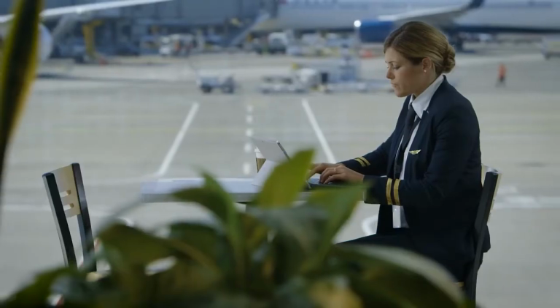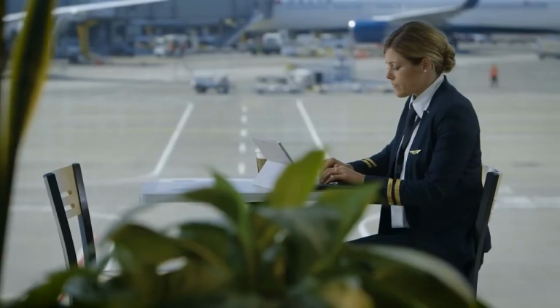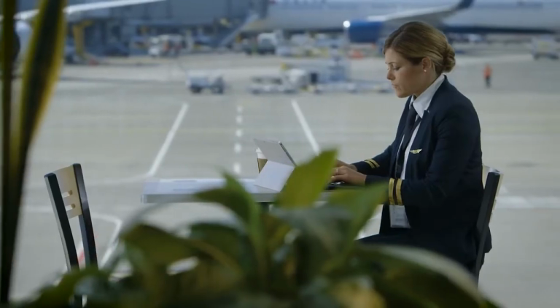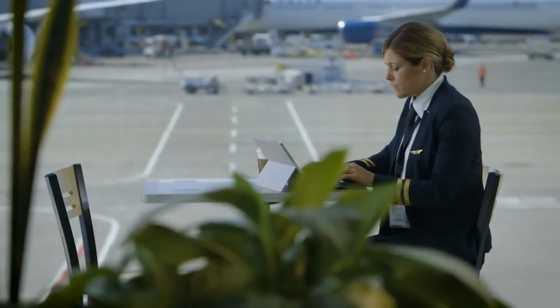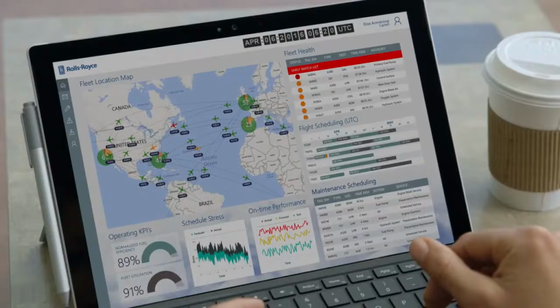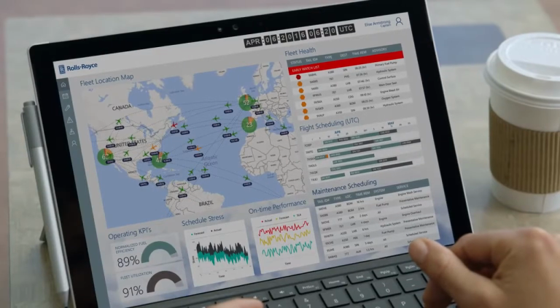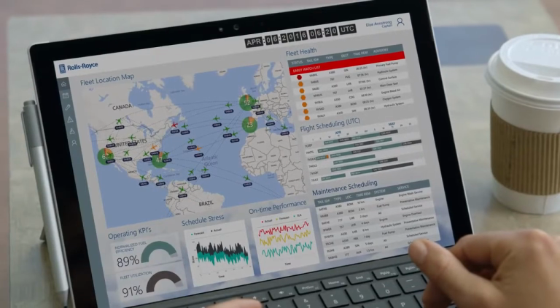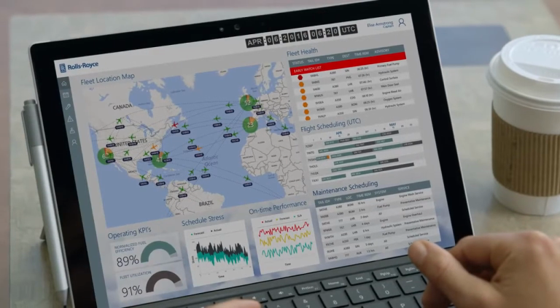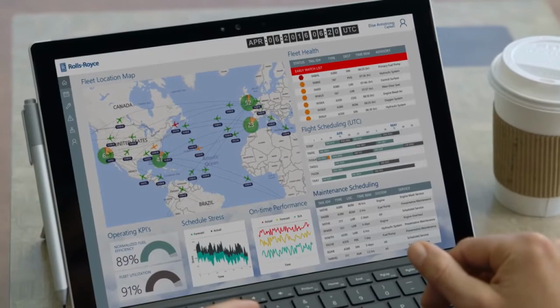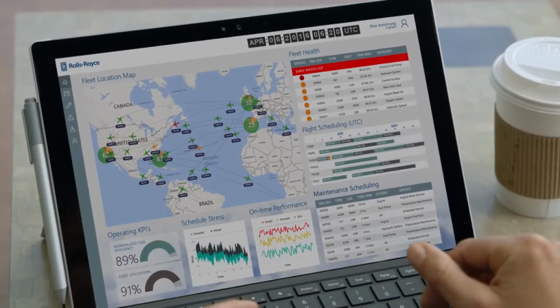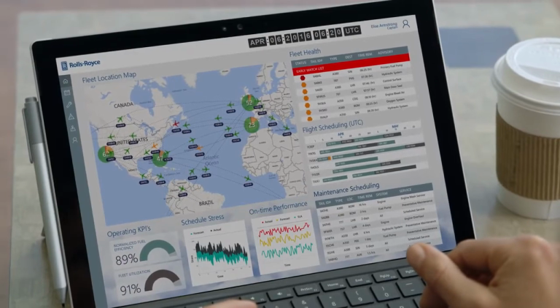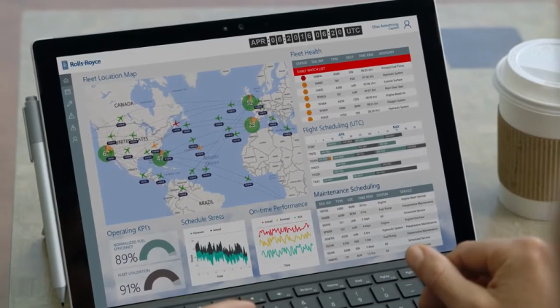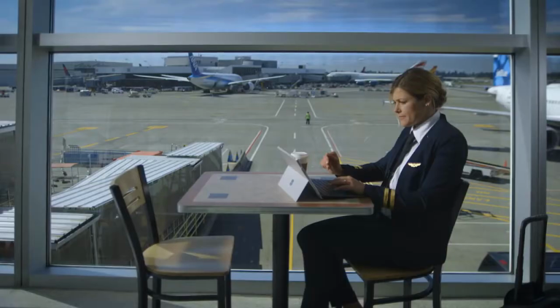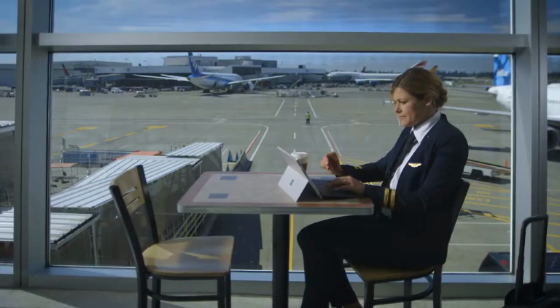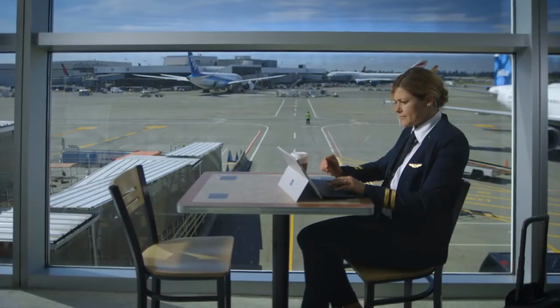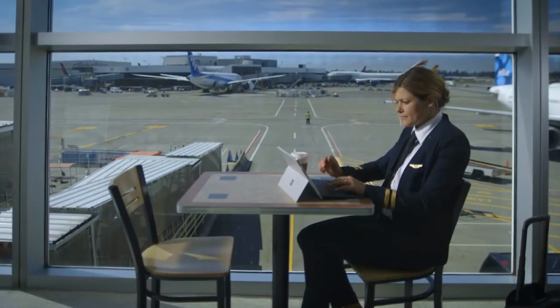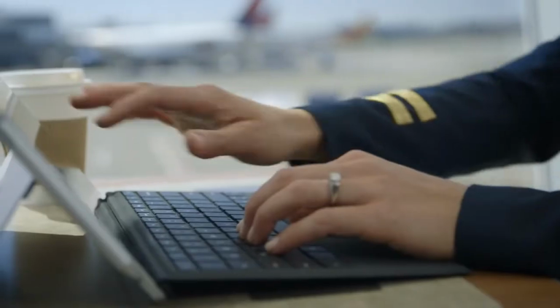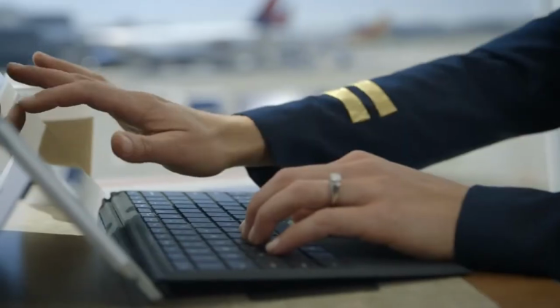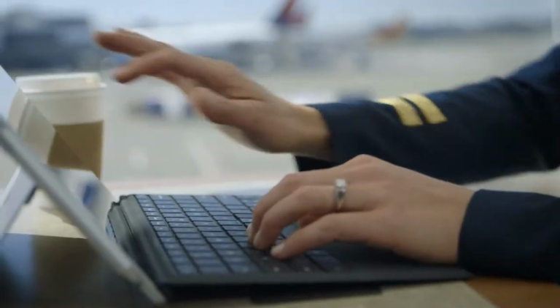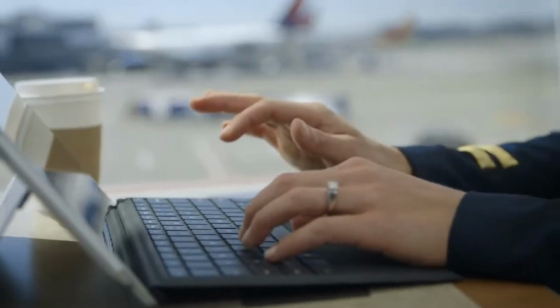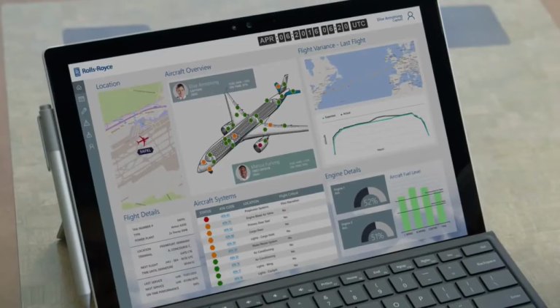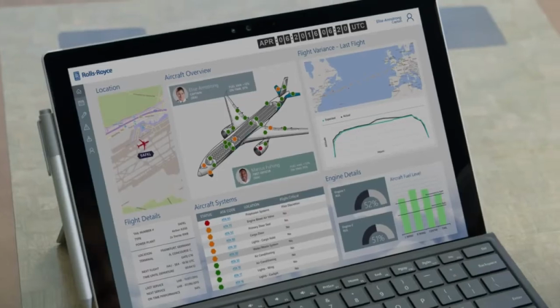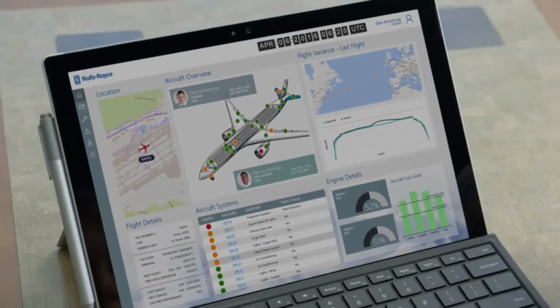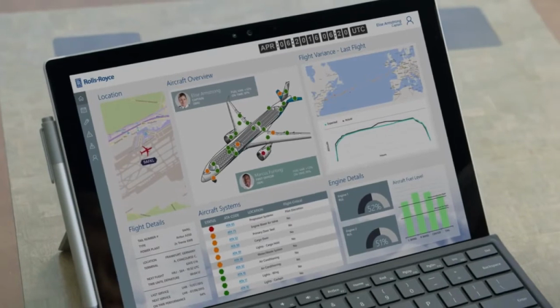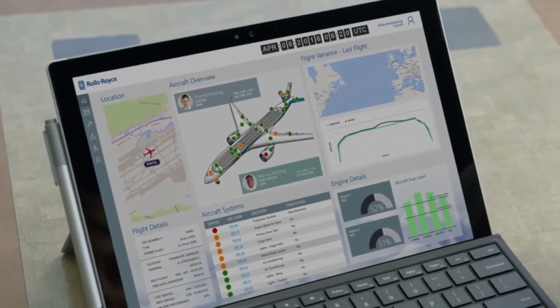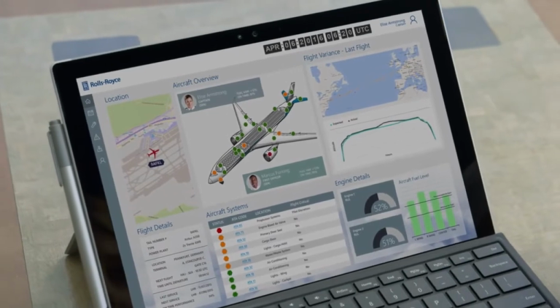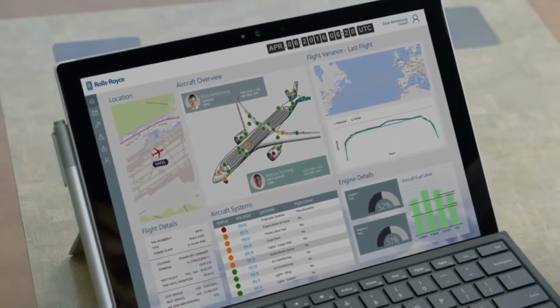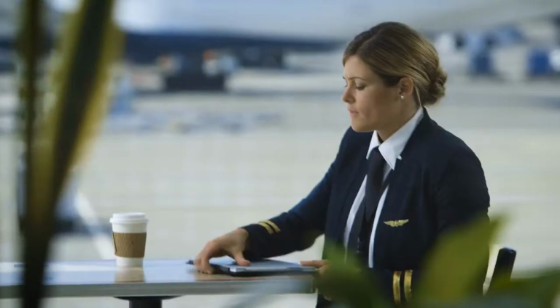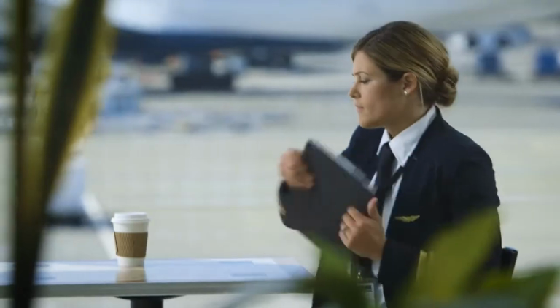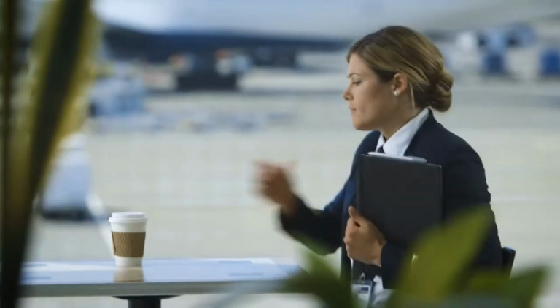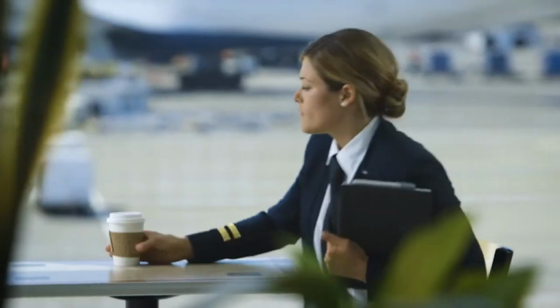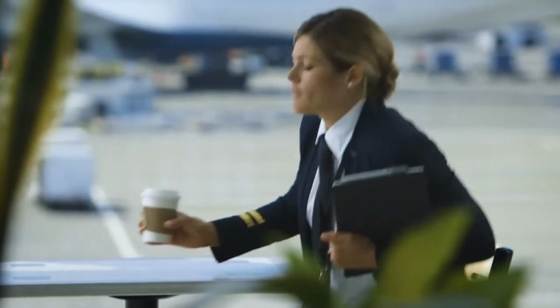Today, each engine has thousands of sensors that can produce terabytes of data on long-haul flights. Making sense of all that data is critical in transporting my passengers safely and efficiently.